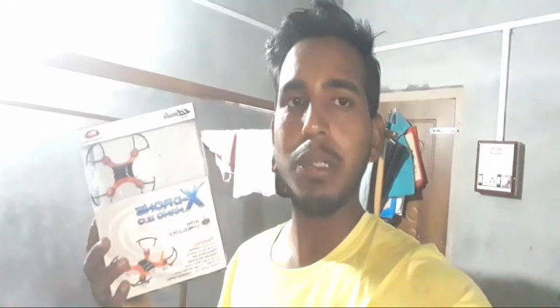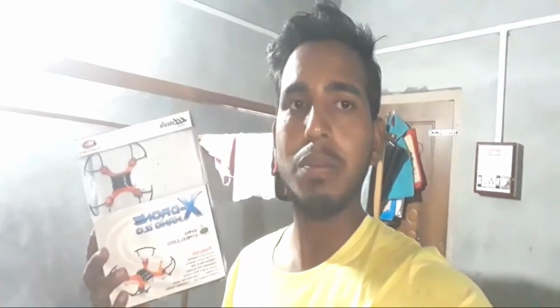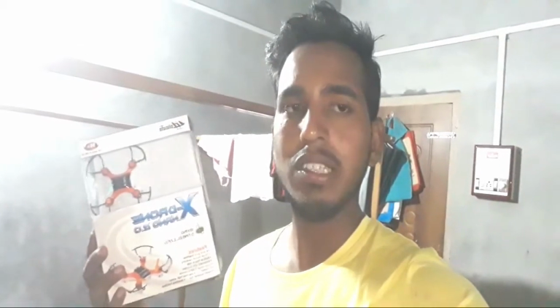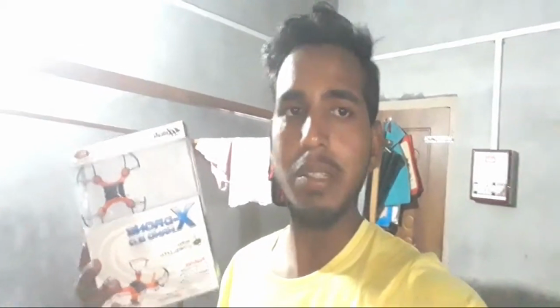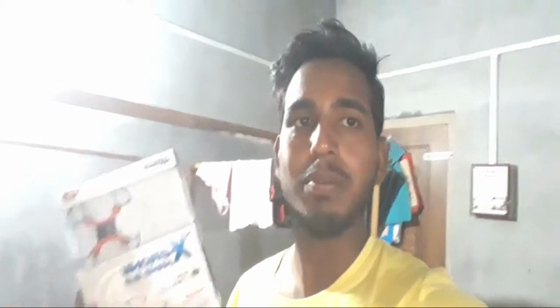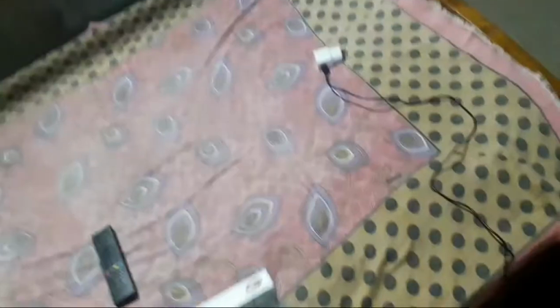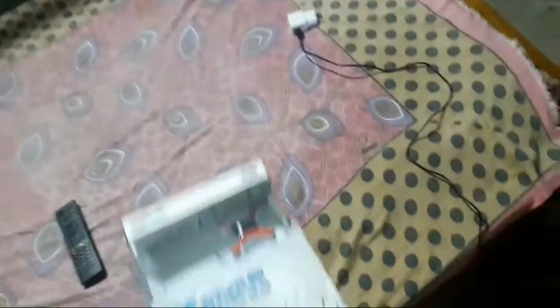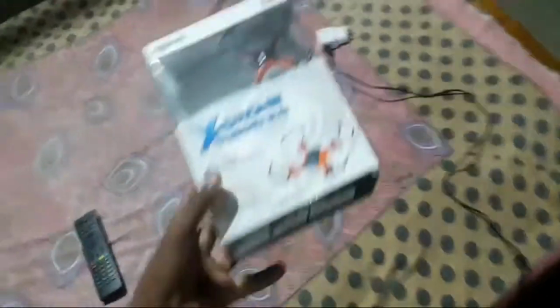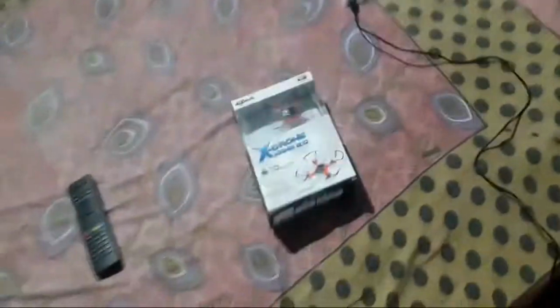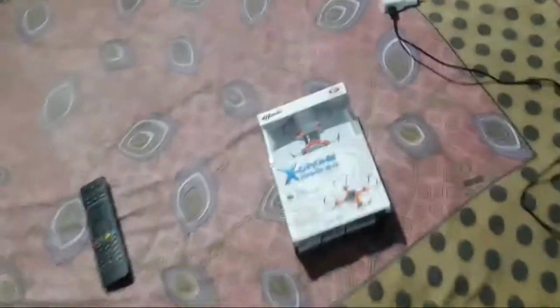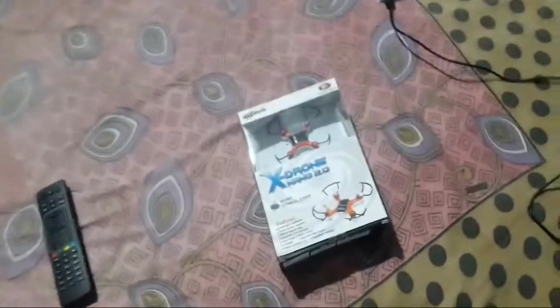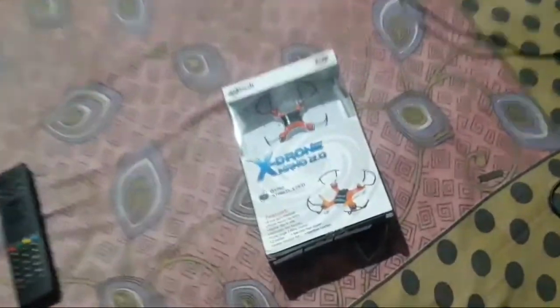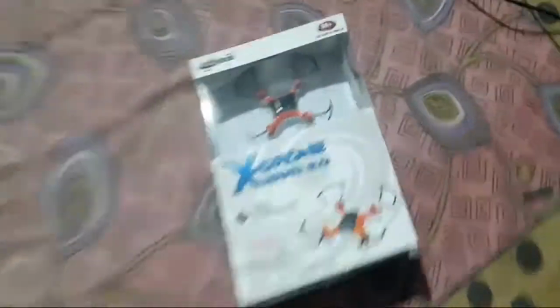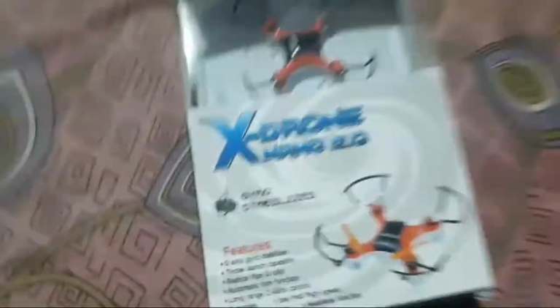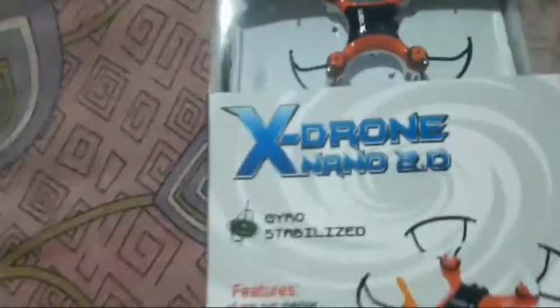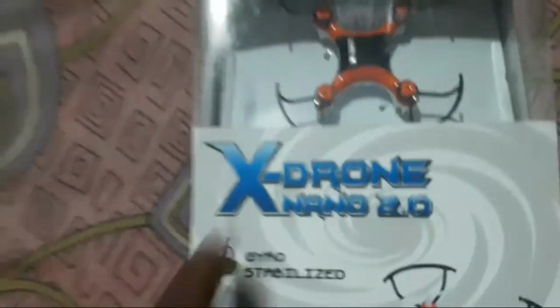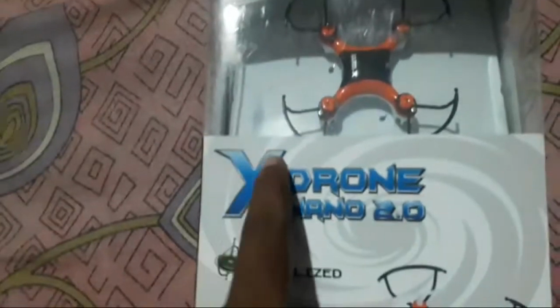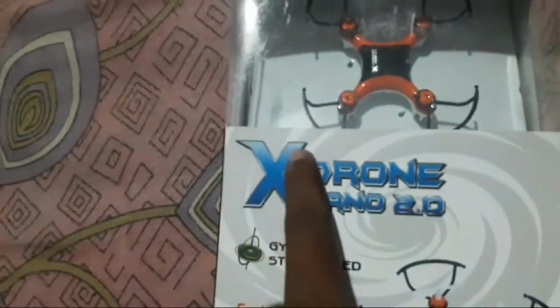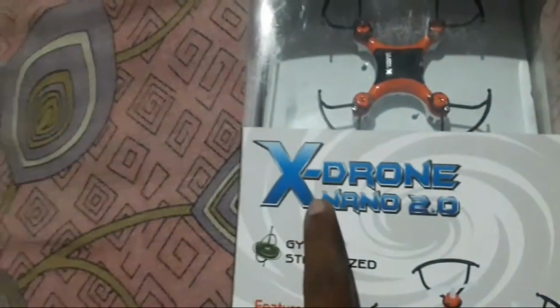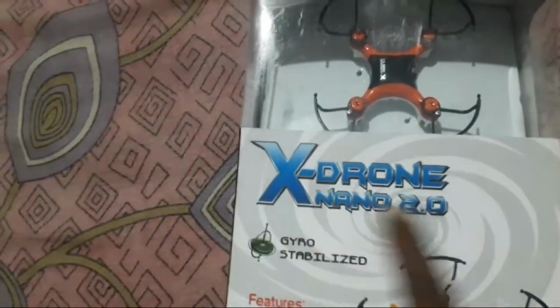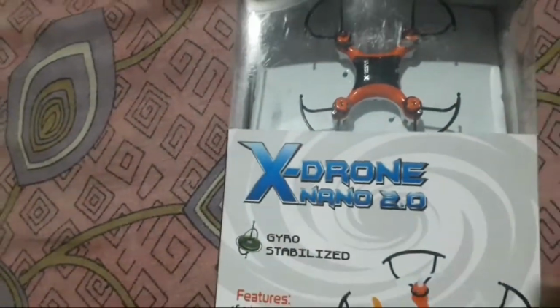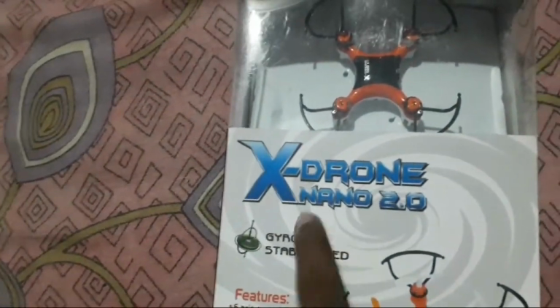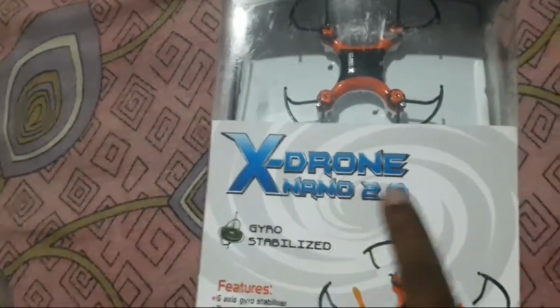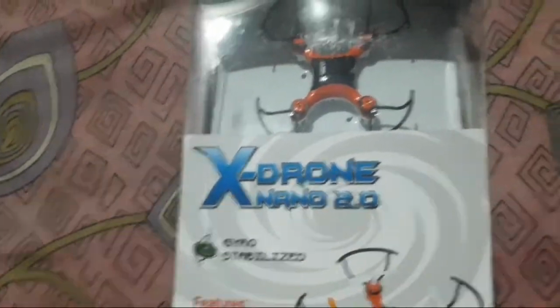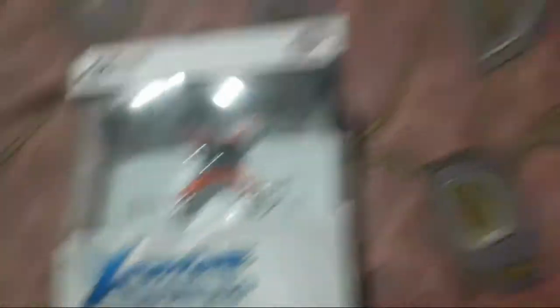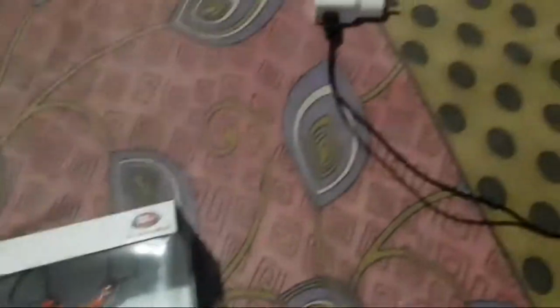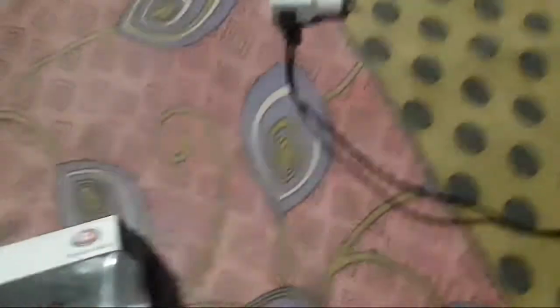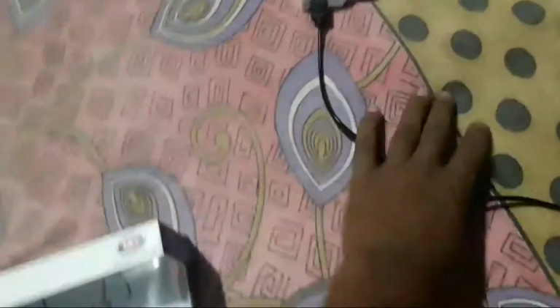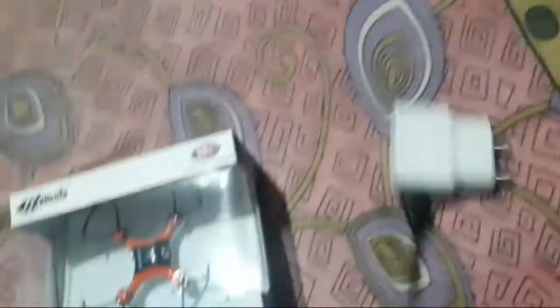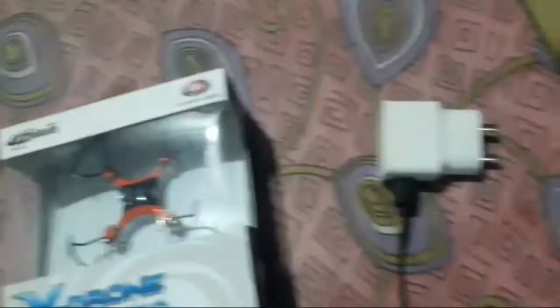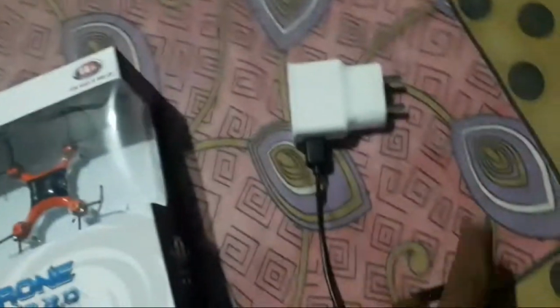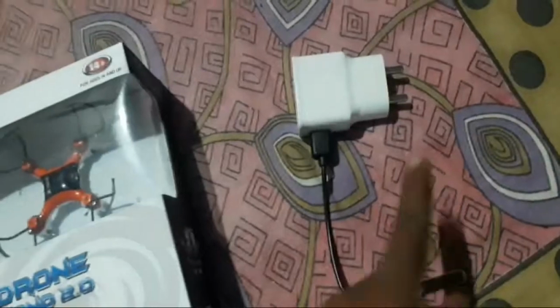Let's start. I am going to unbox this drone — Drone Nano 2.0. The drone also comes with a charger.